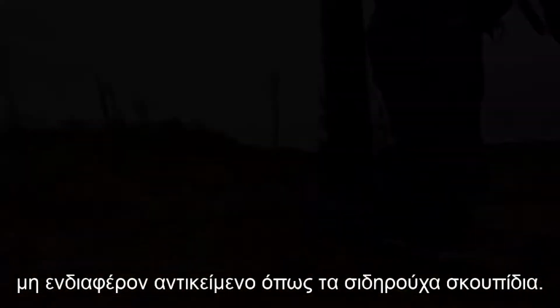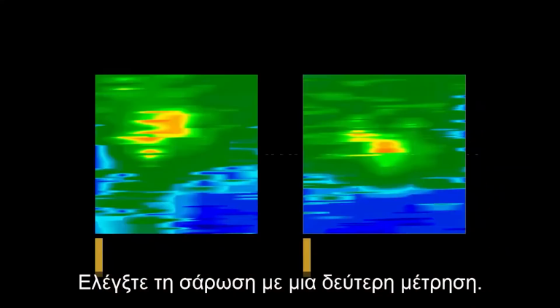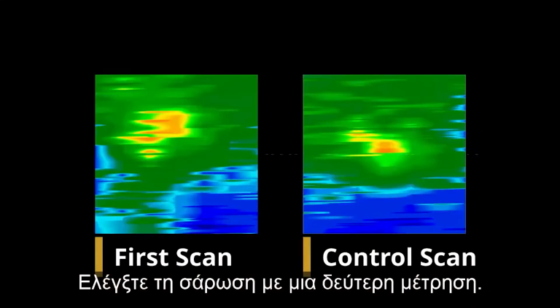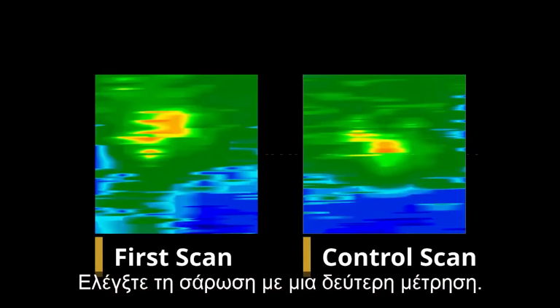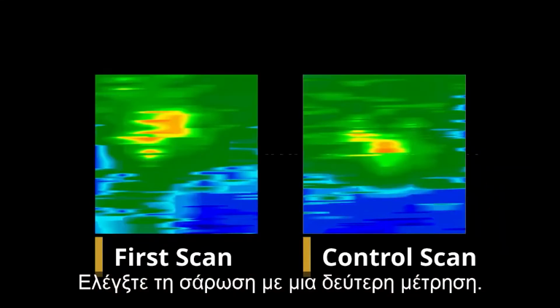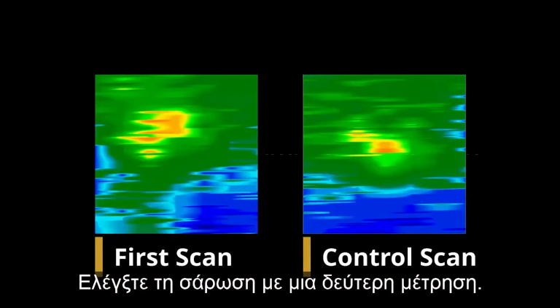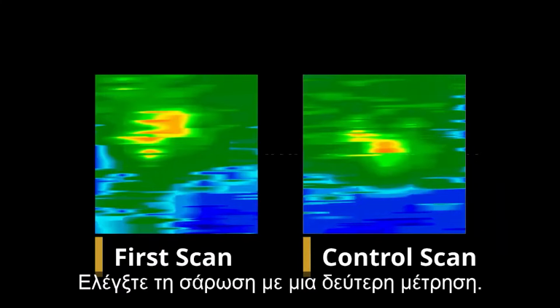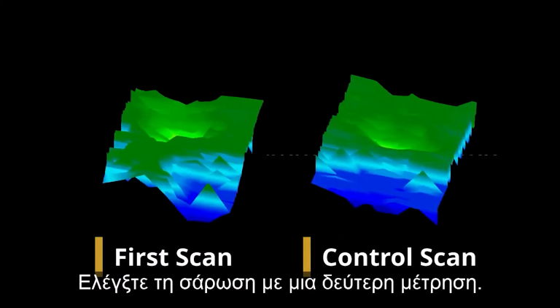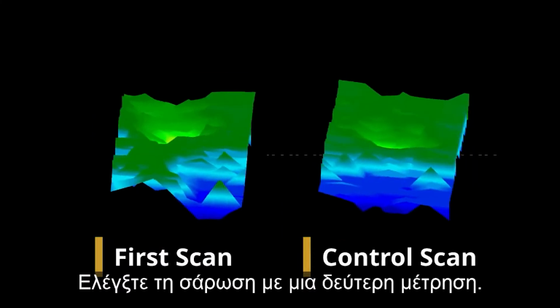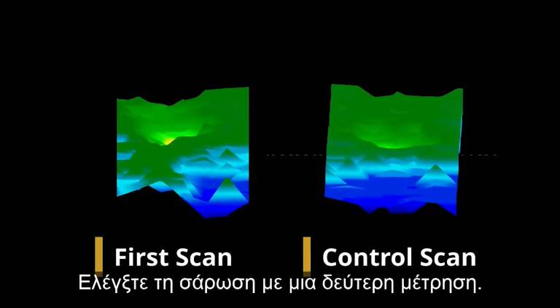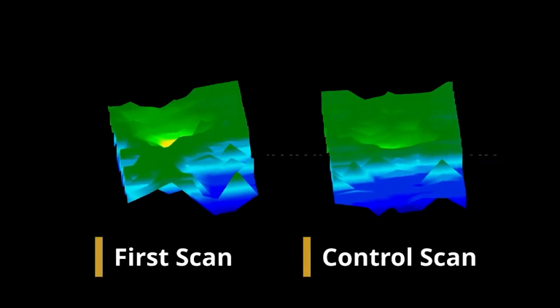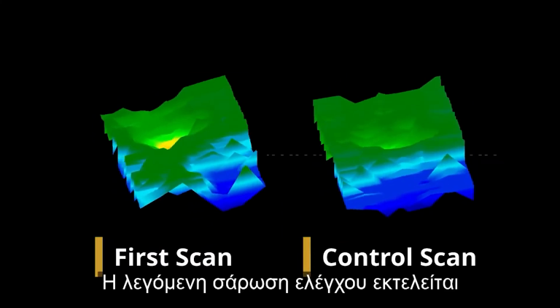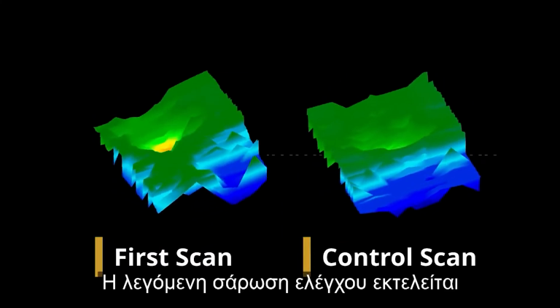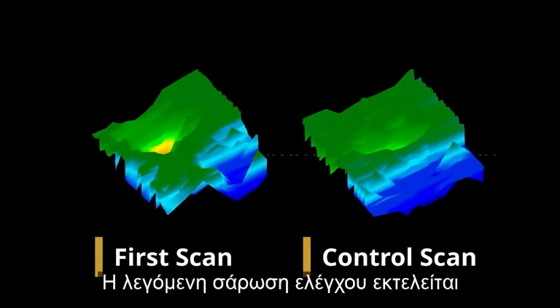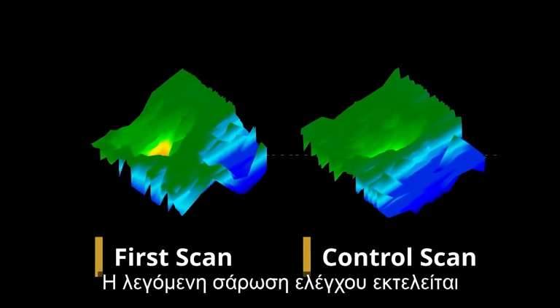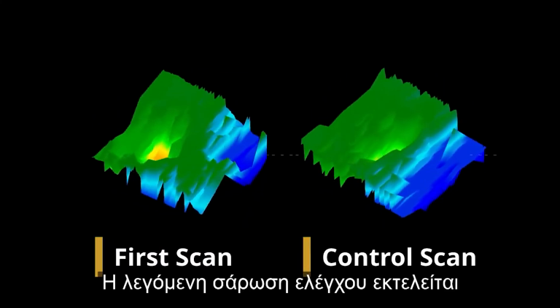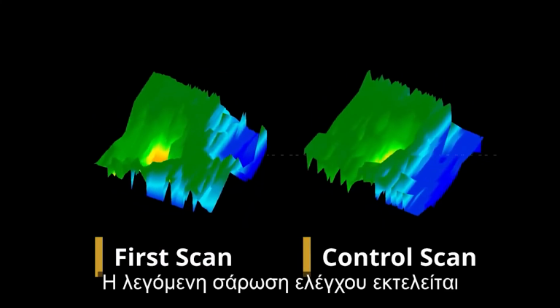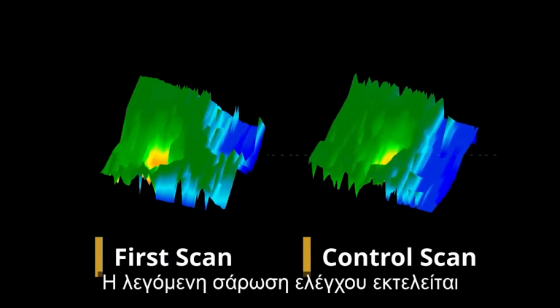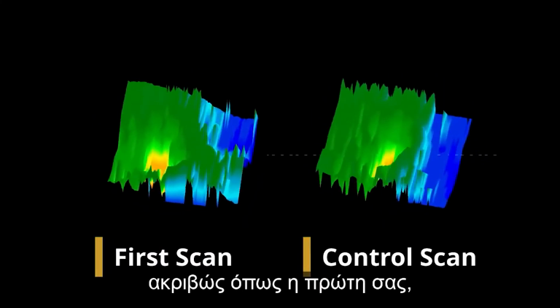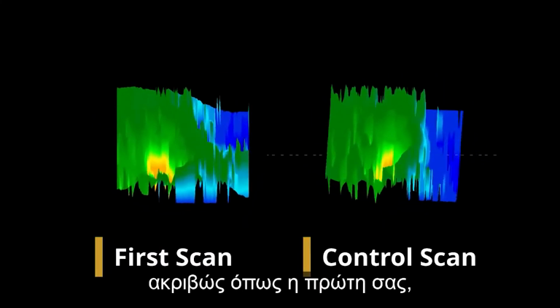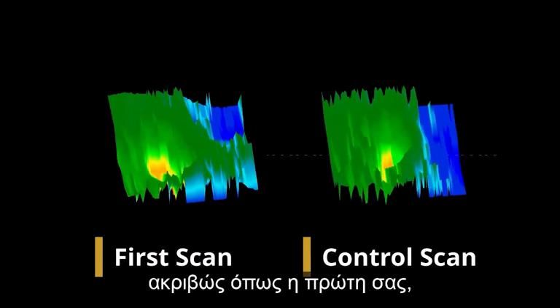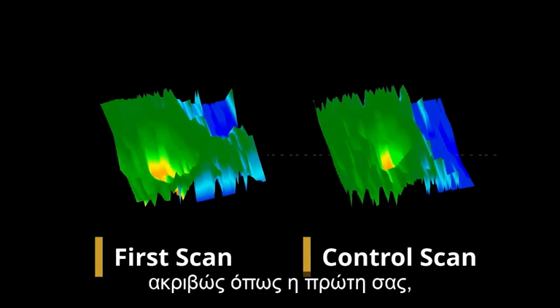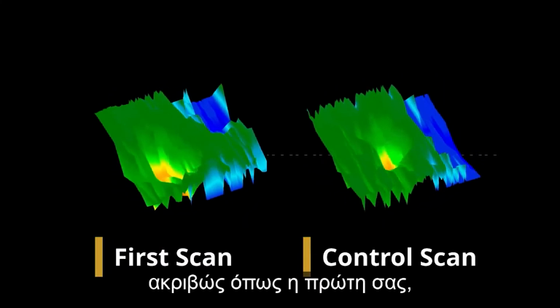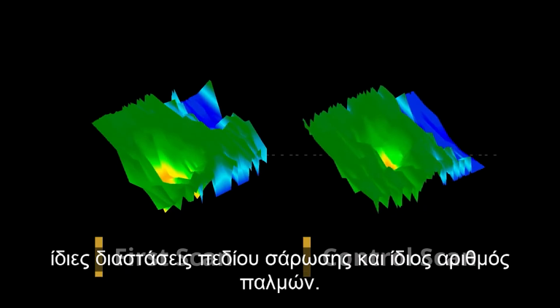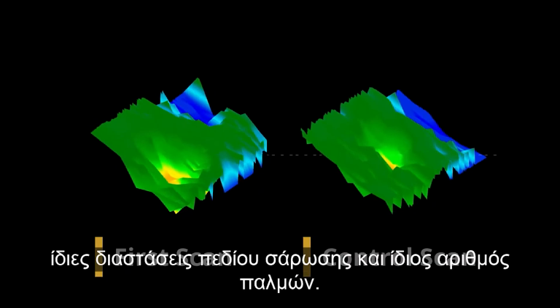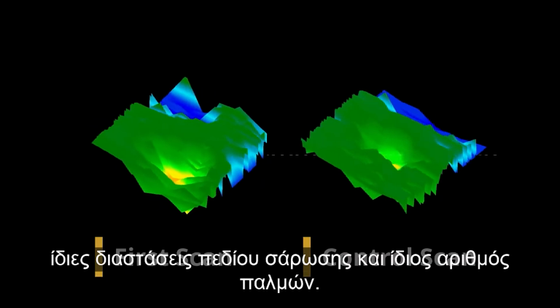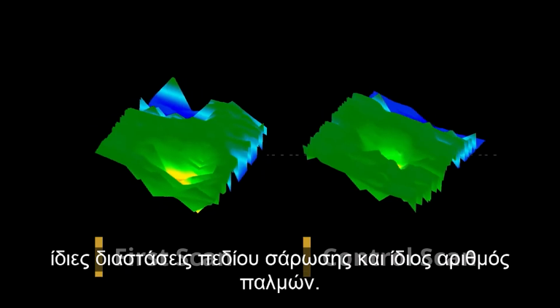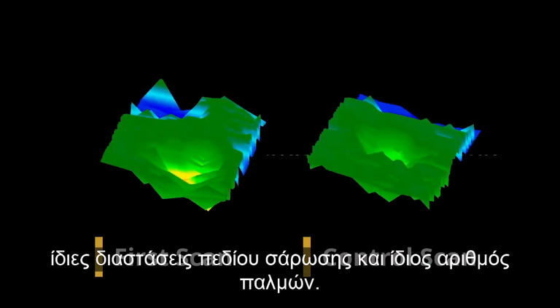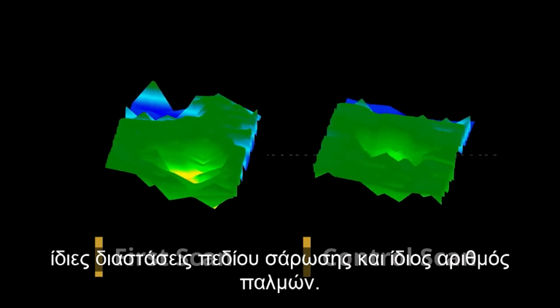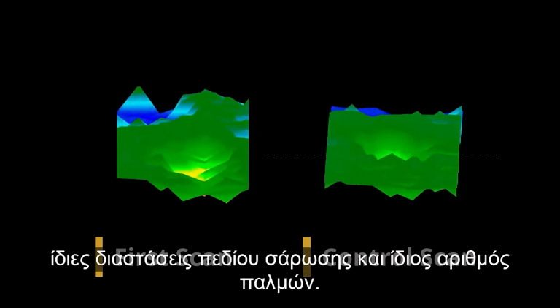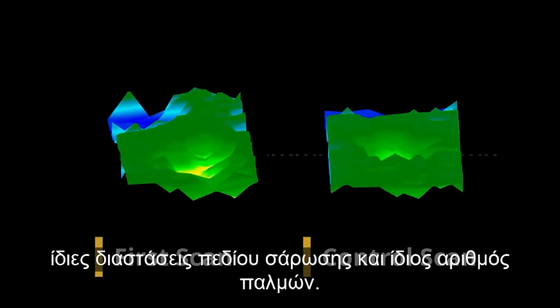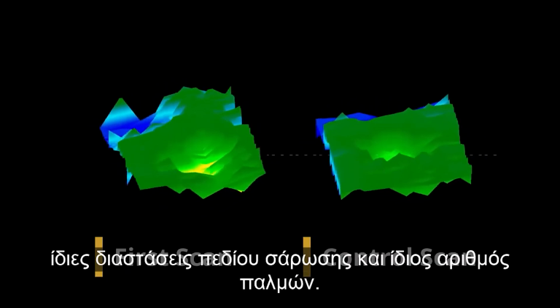Check your scan with a second measurement. The so-called control scan is performed exactly like your first one, with the same scan field dimensions and the same number of impulses.